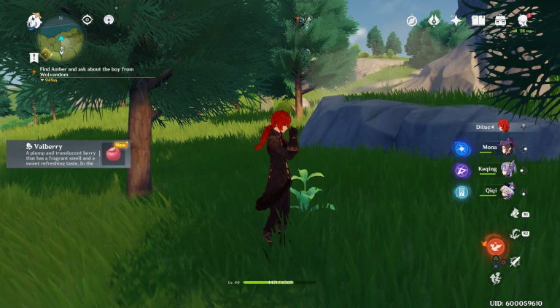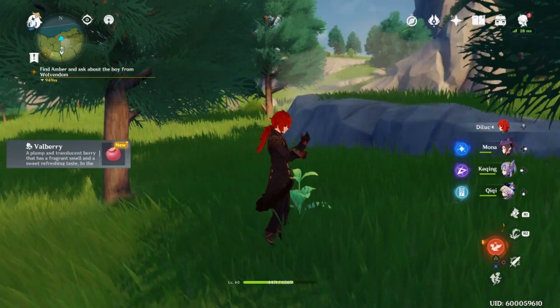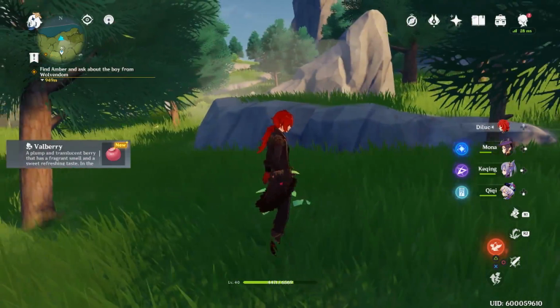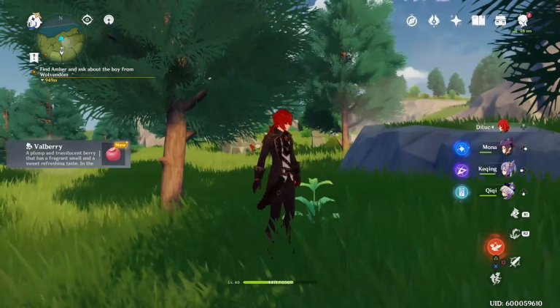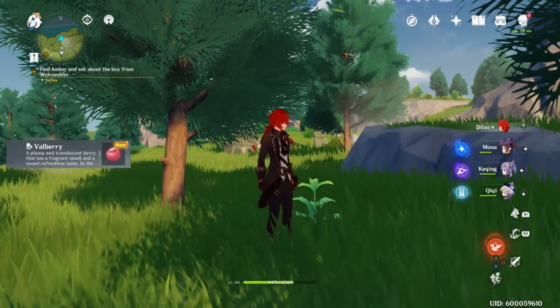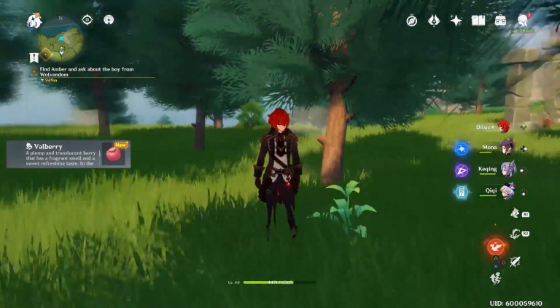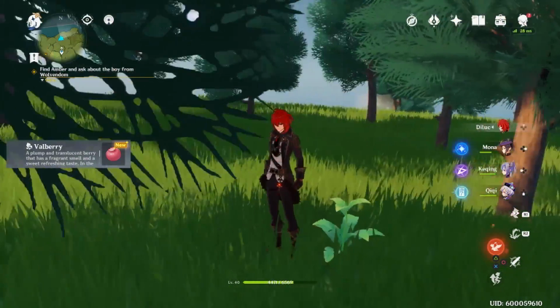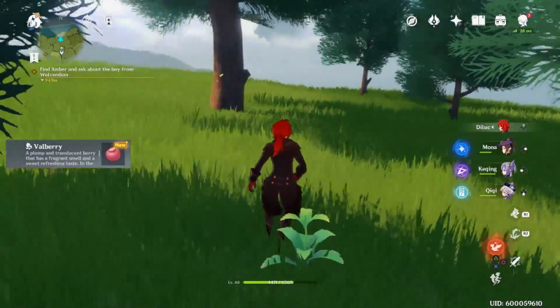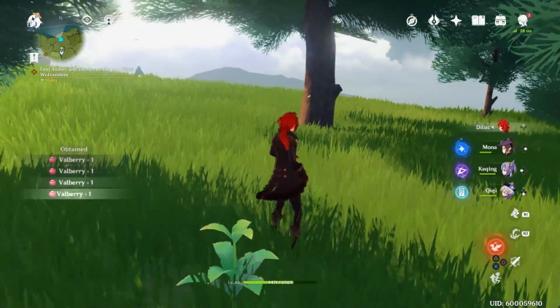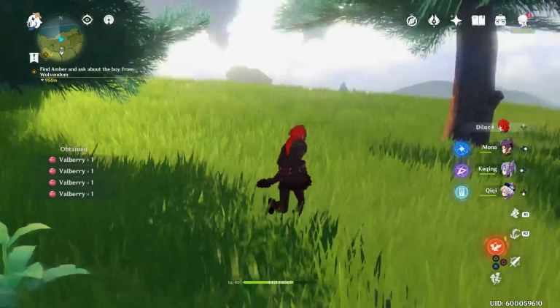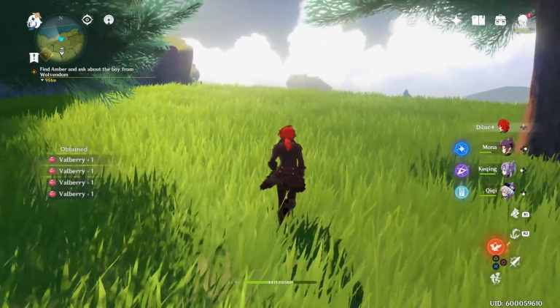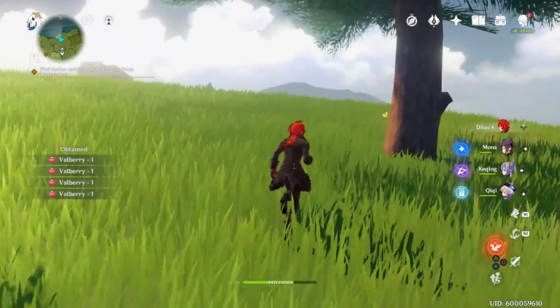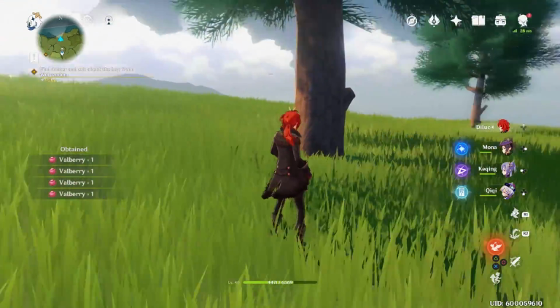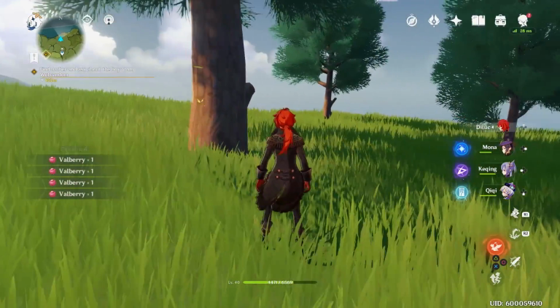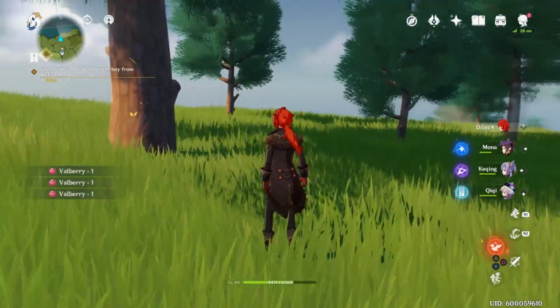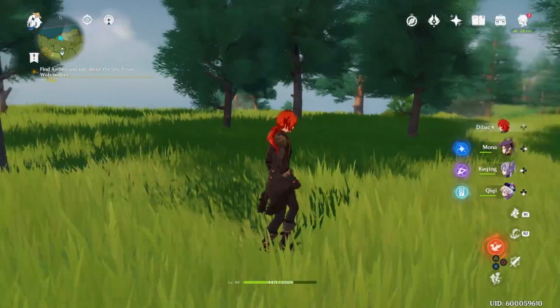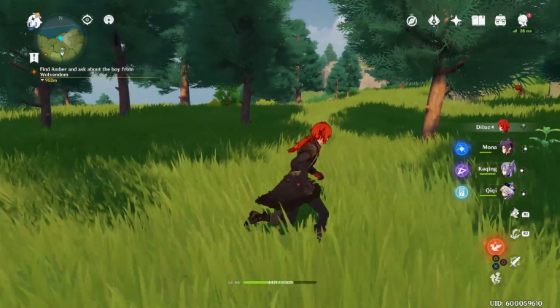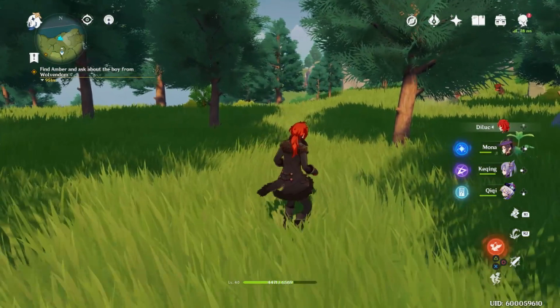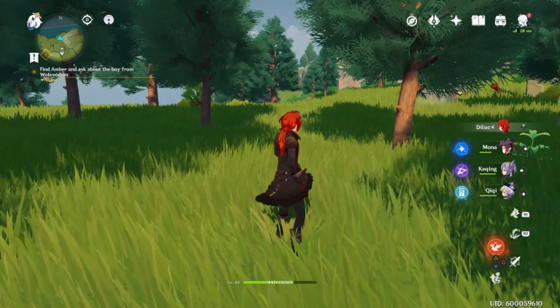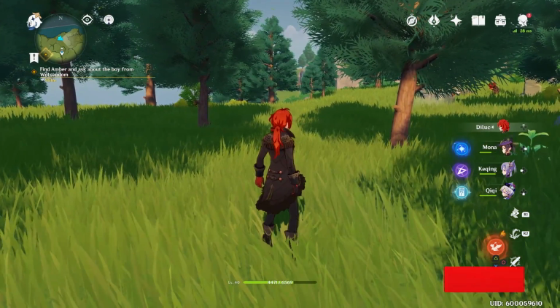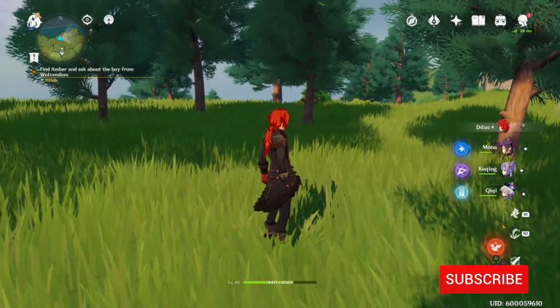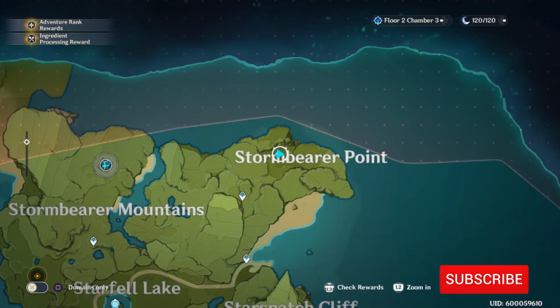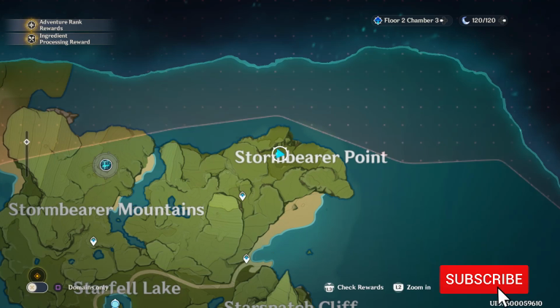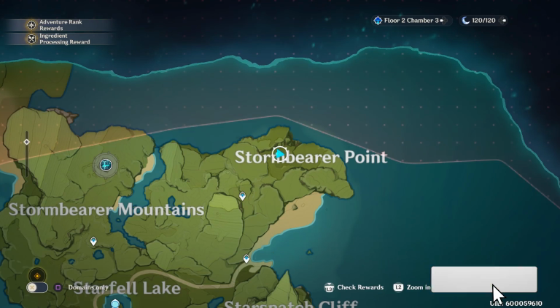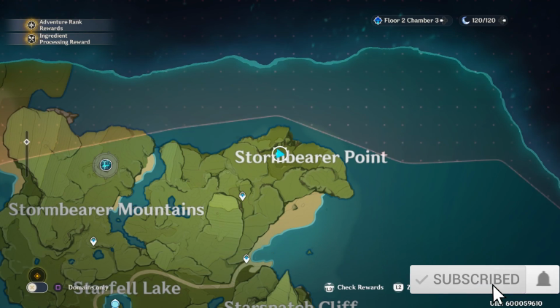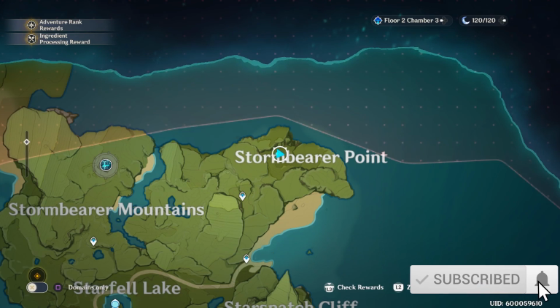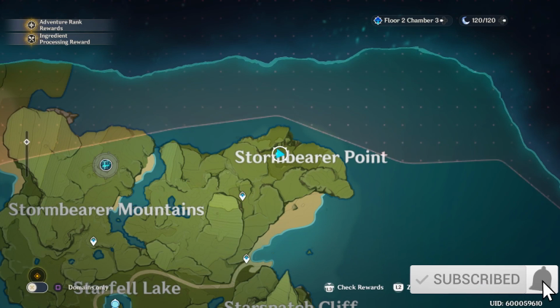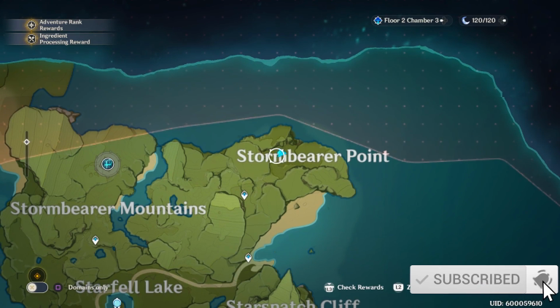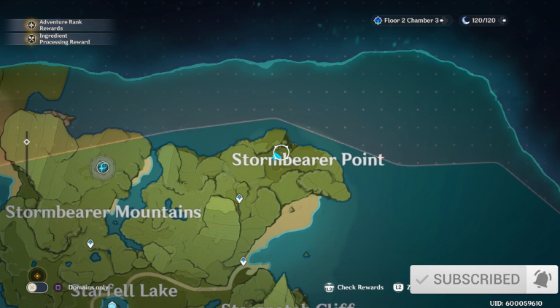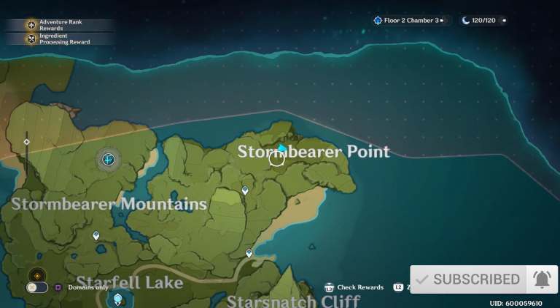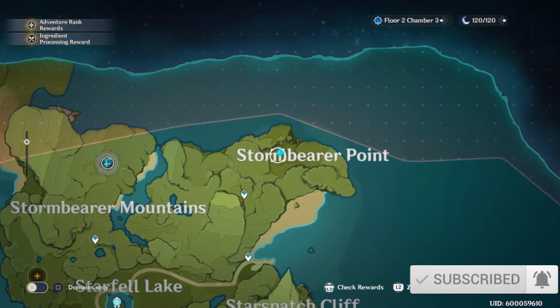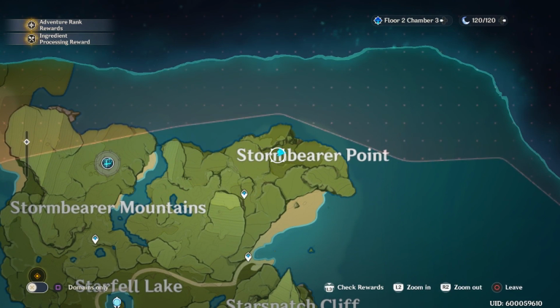You'll see that there's a Val Berry bush right here. Thankfully each bush has four berries on it. I'm going to lead you to a couple more just so we're all sure that we have enough. Head to the east a little bit more, kind of the M on the map where Storm Bearer Point is.